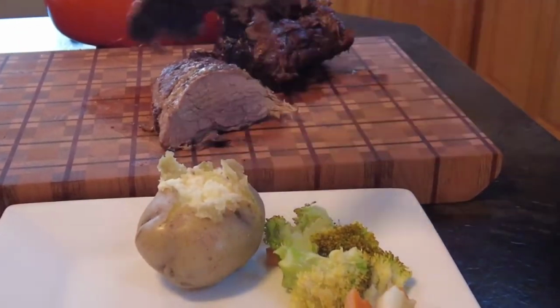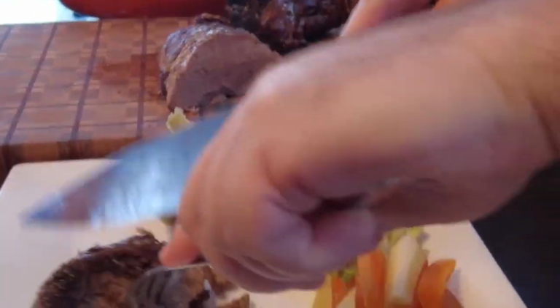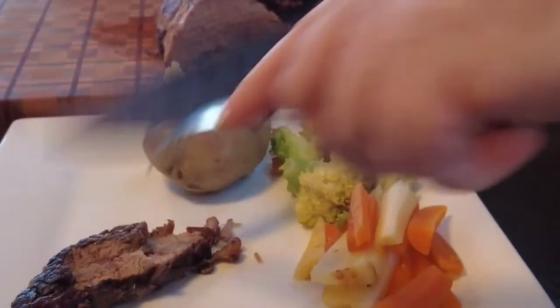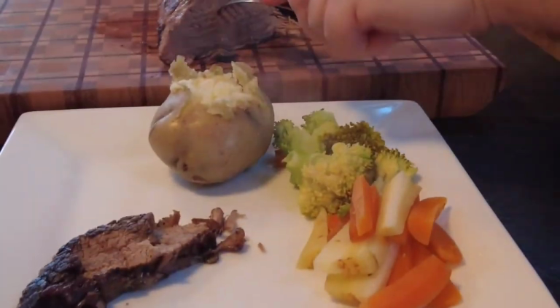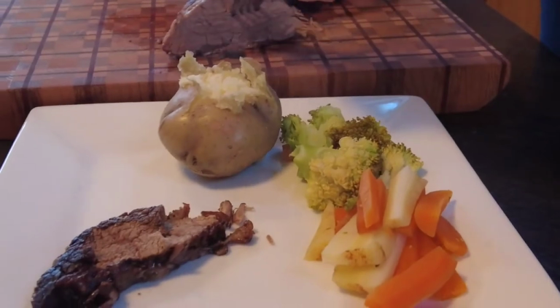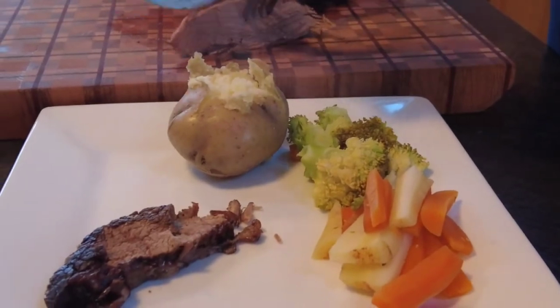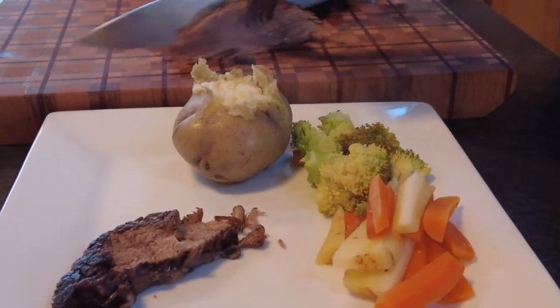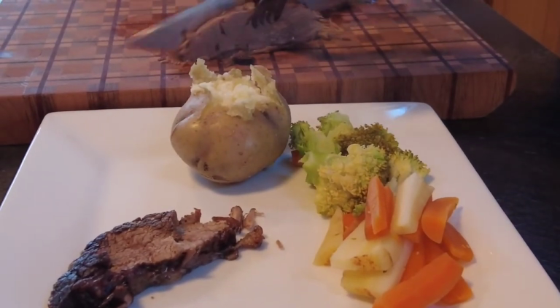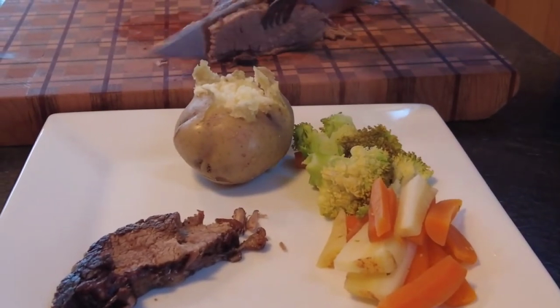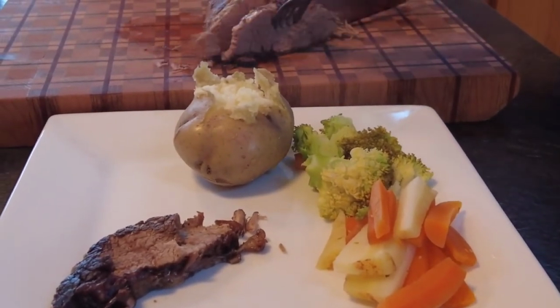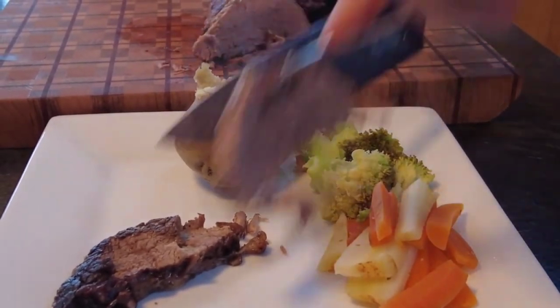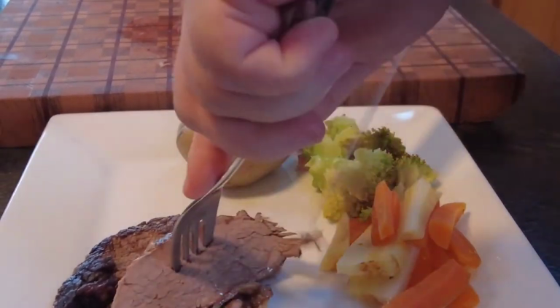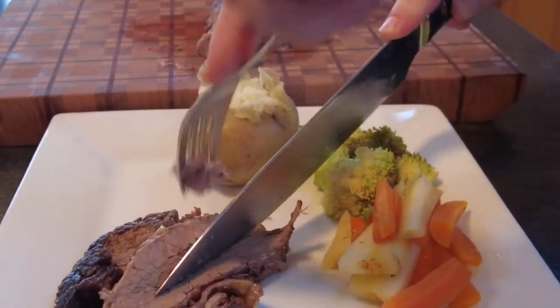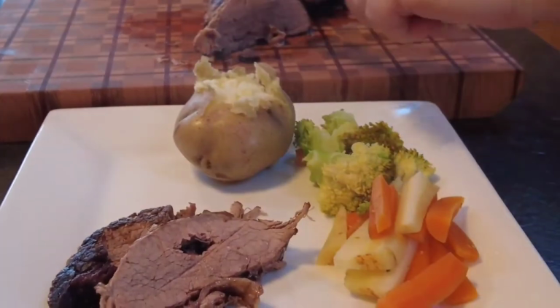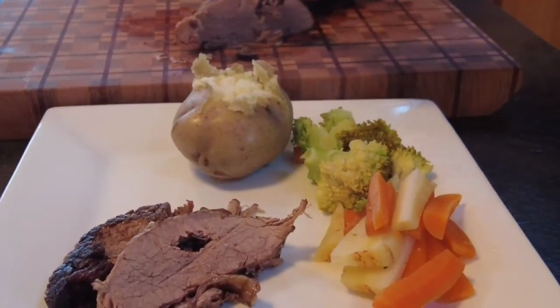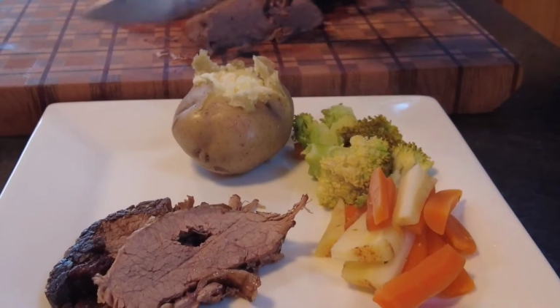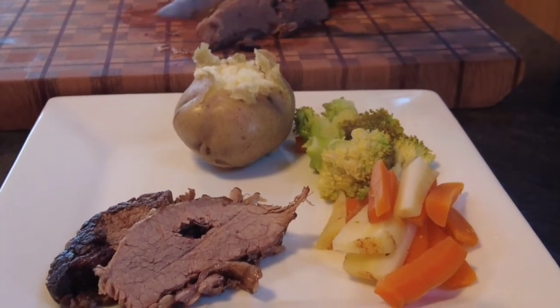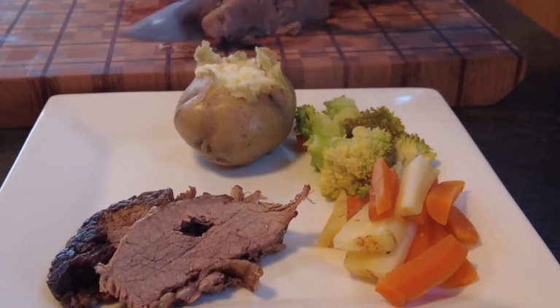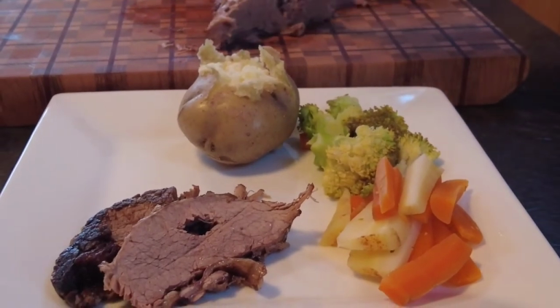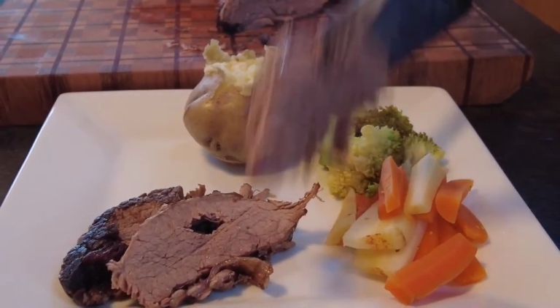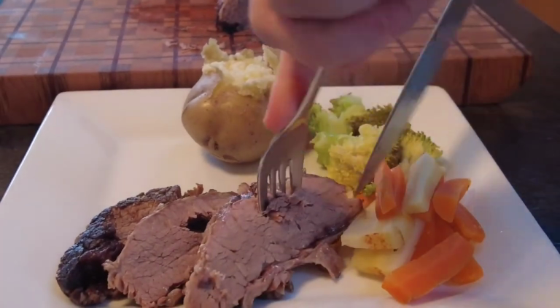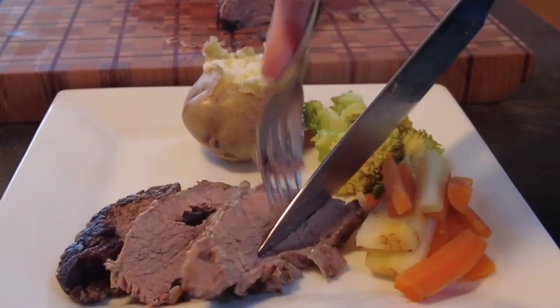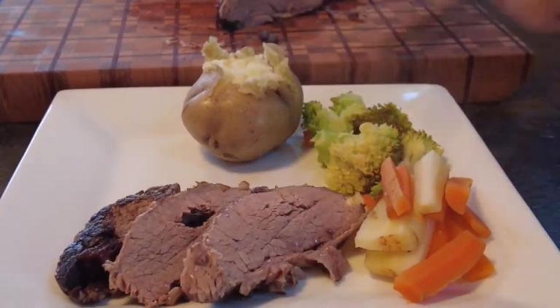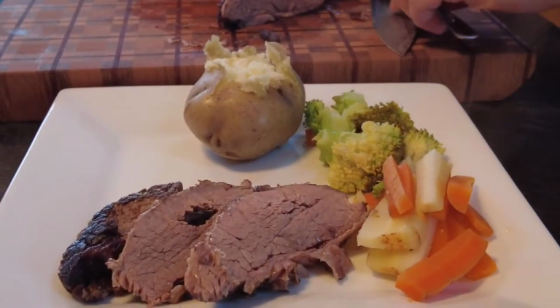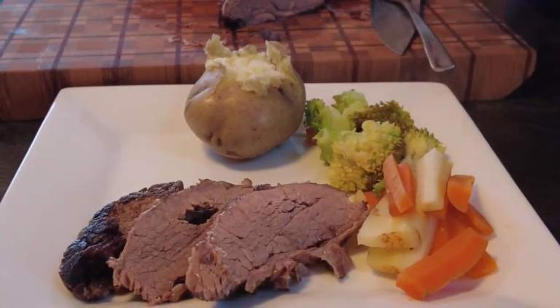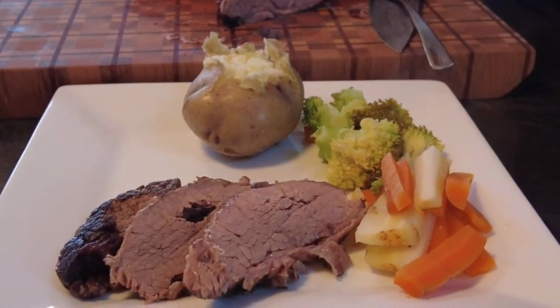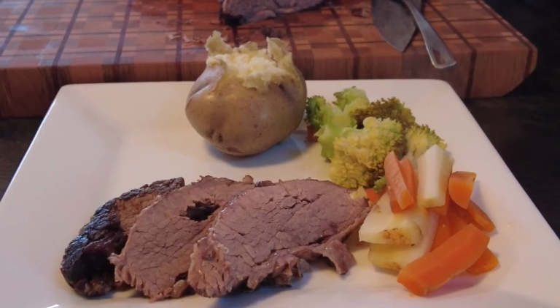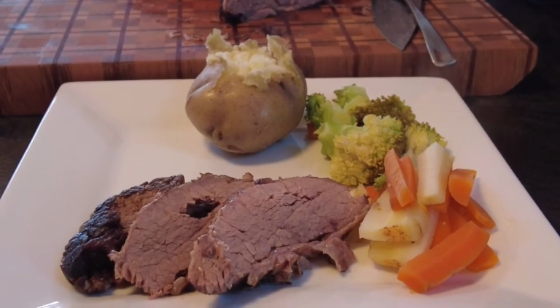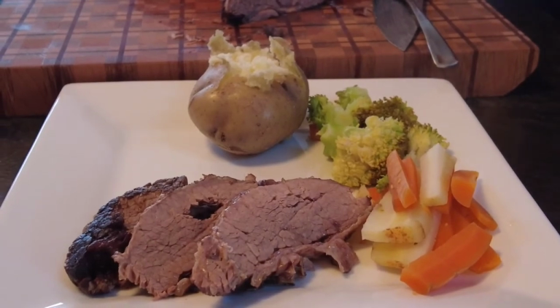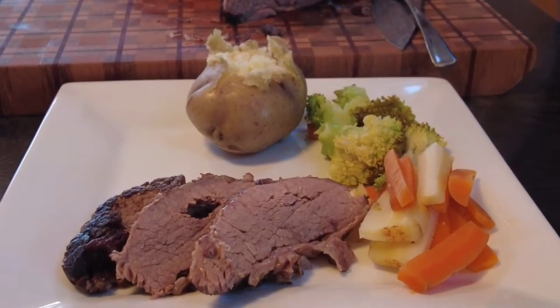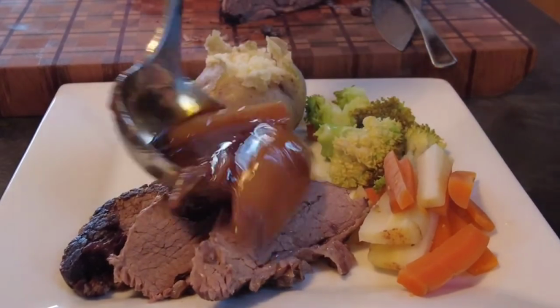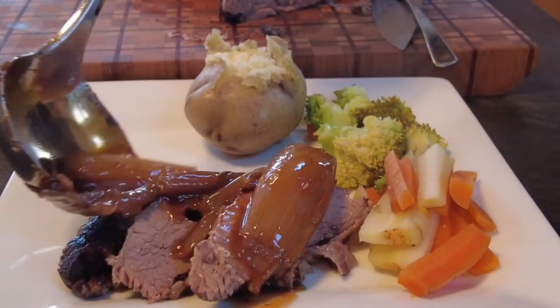As you can see, this beef is tender — it's really, really nice and it goes really well with the onion and shallot gravy. I hope you enjoyed this video for pot roast, and if you did, thanks for watching and I hope to see you in my further videos.